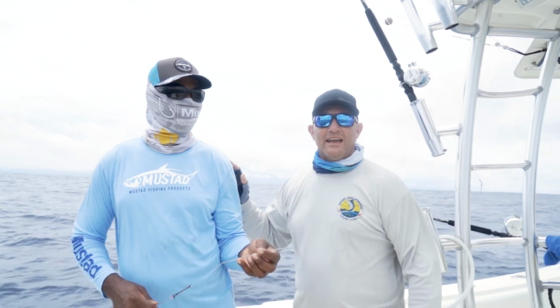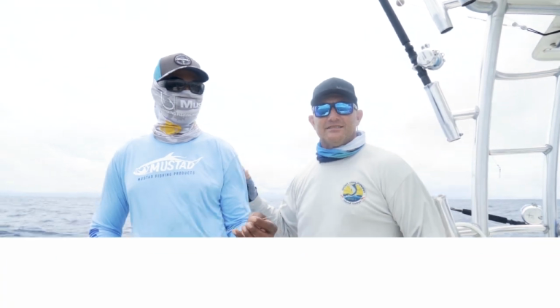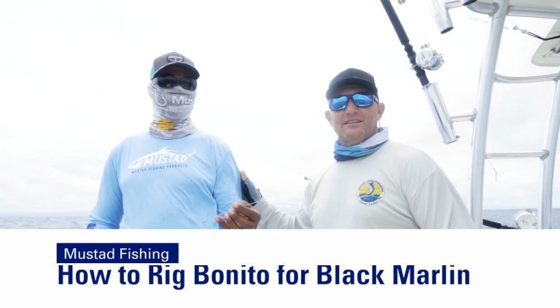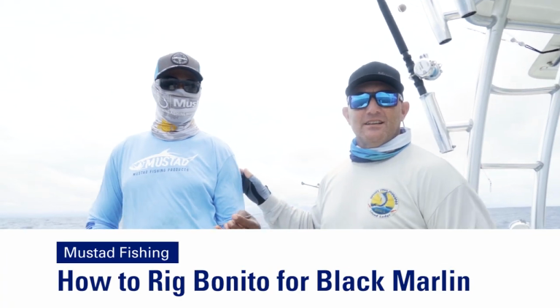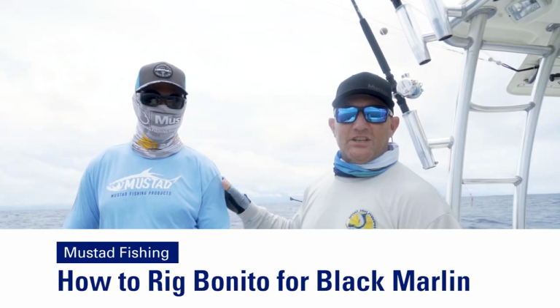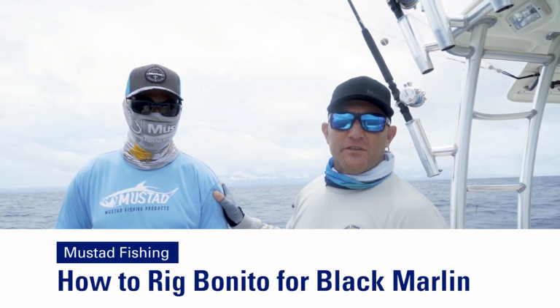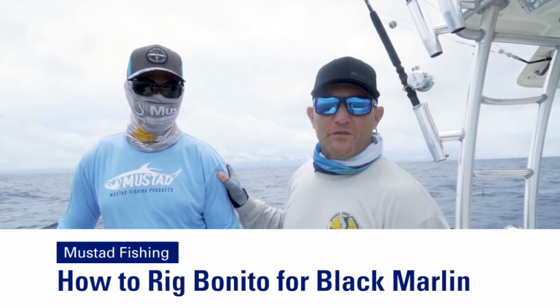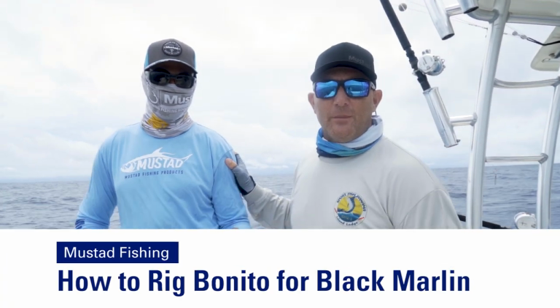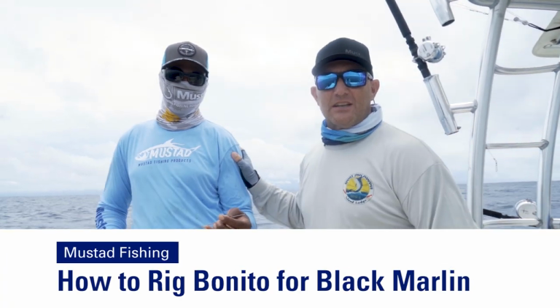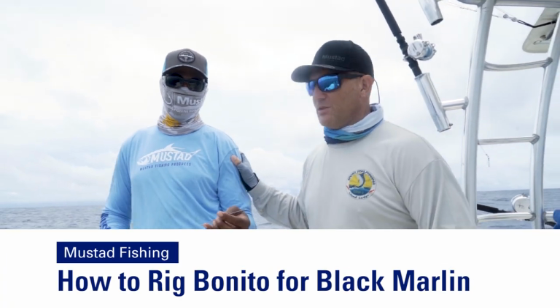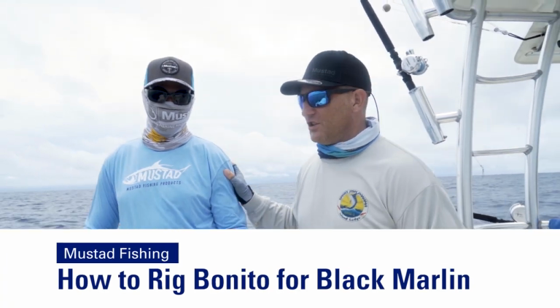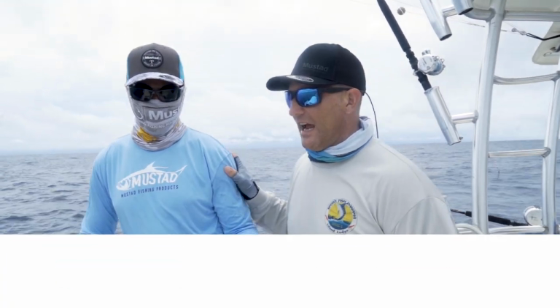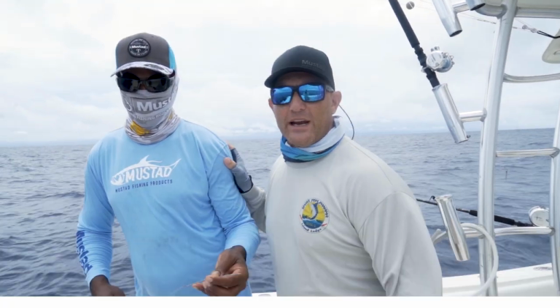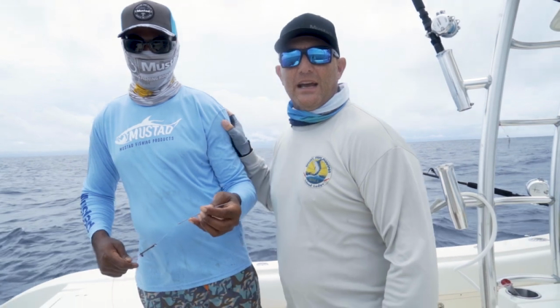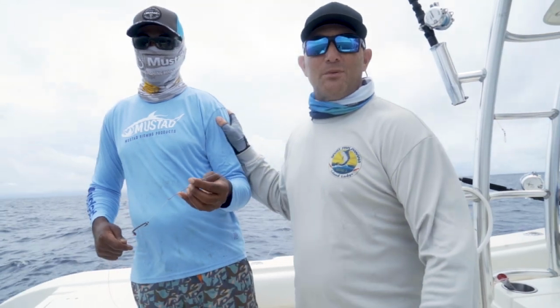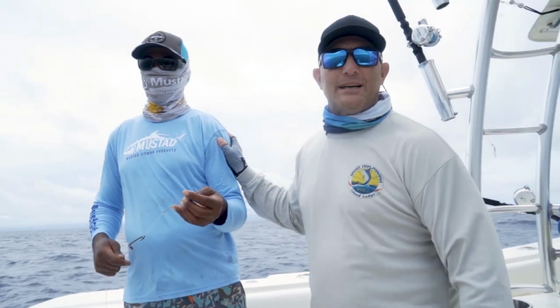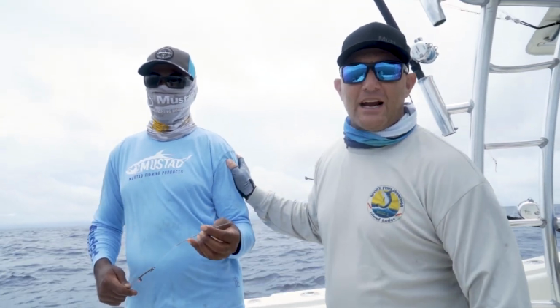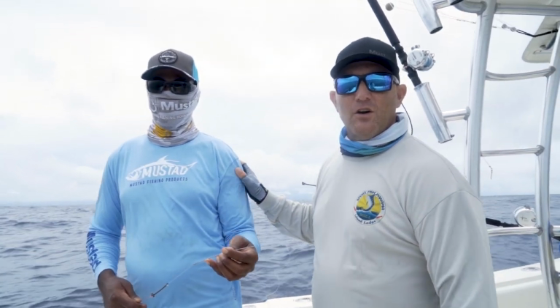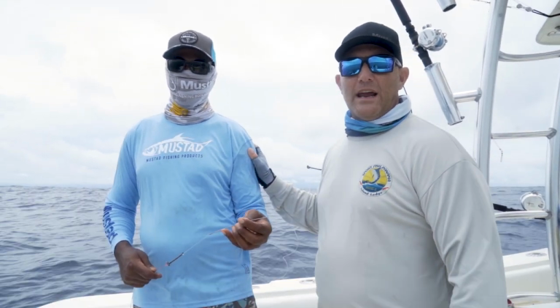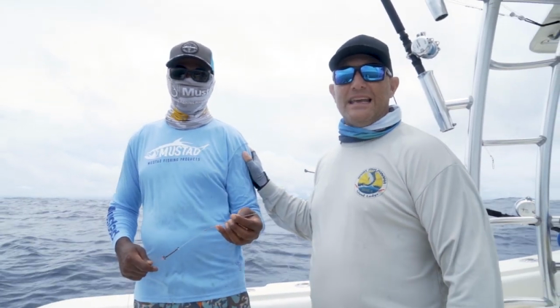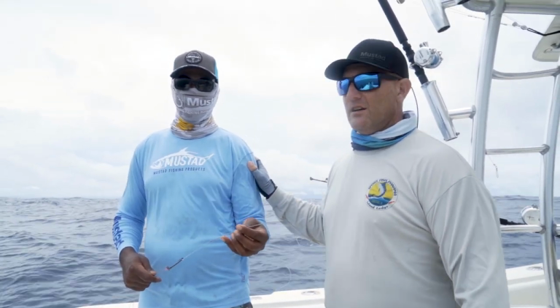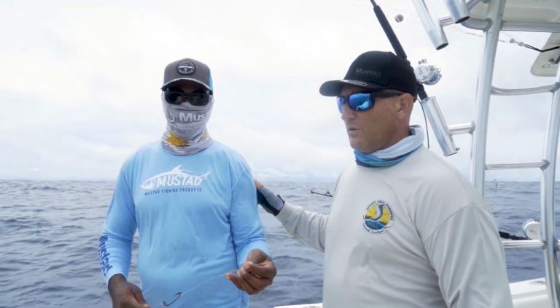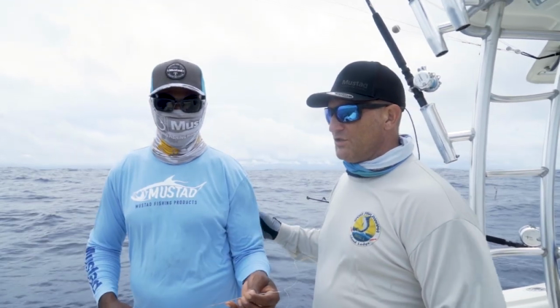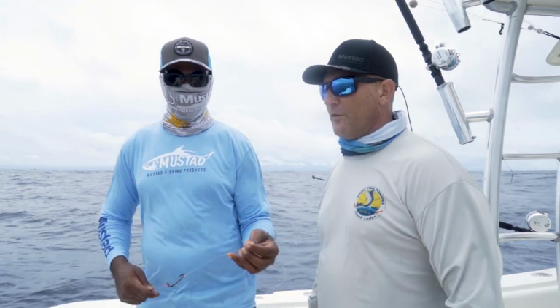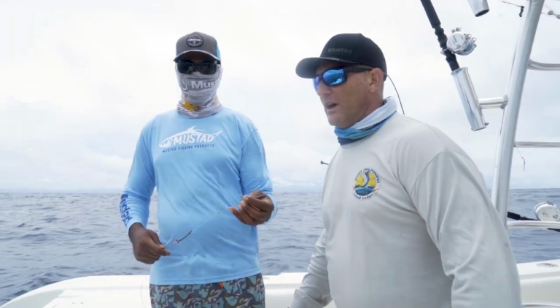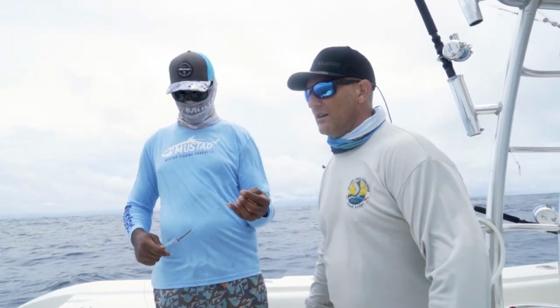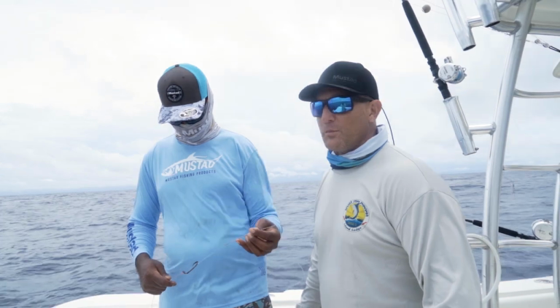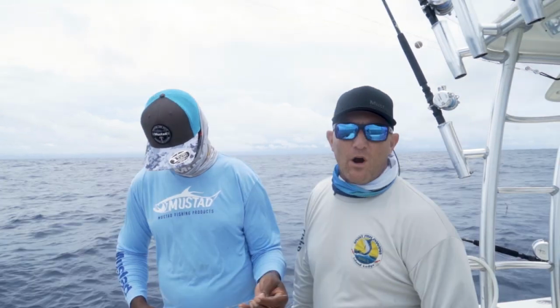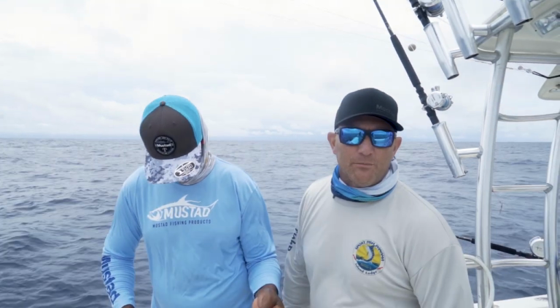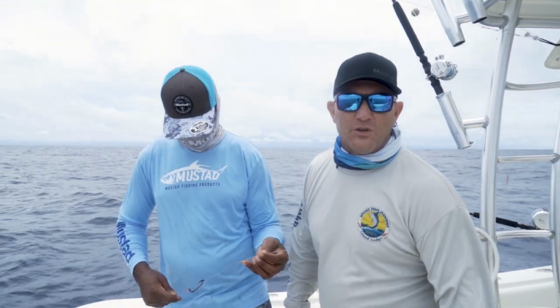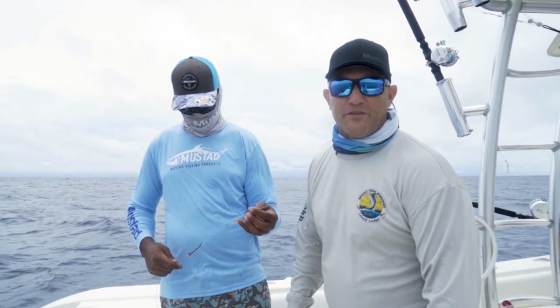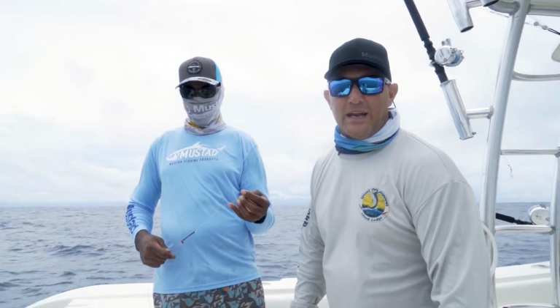Hey guys, Shane Jarvis, SportFish Panama Island Lodge. We're going to show you today how we rig up a black skipjack or a Bonita. We use the troll for black marlin, big tunas and stuff here in Panama.